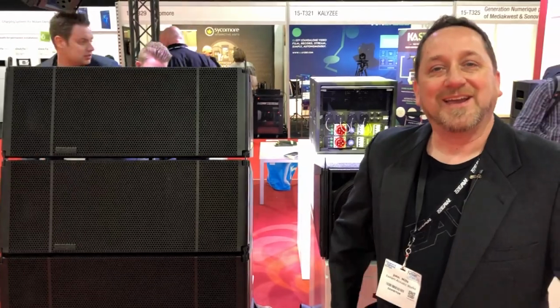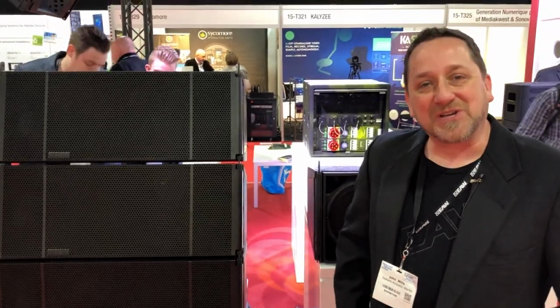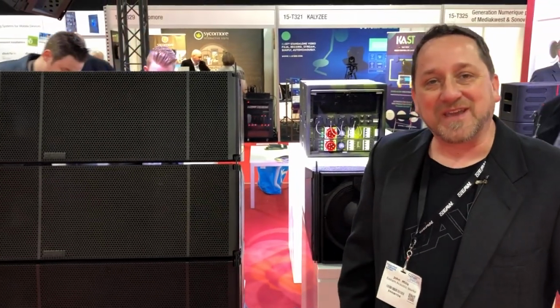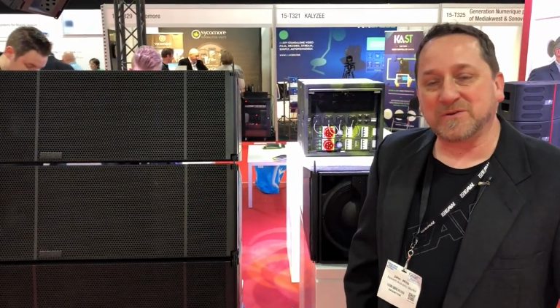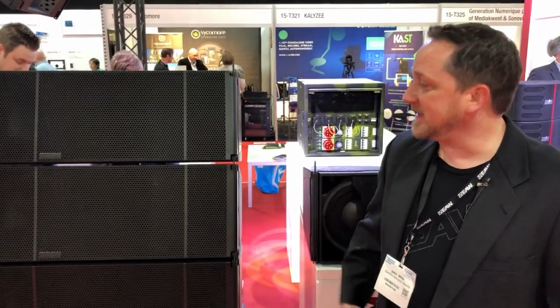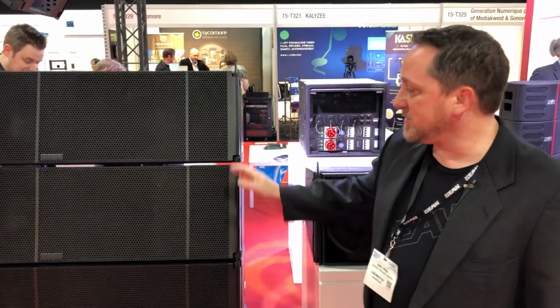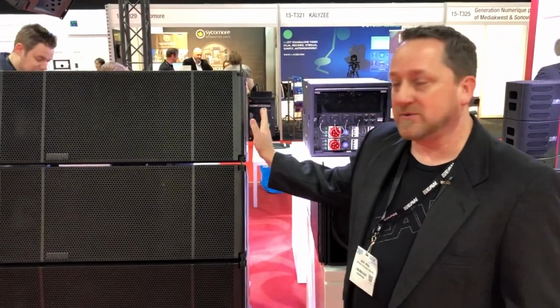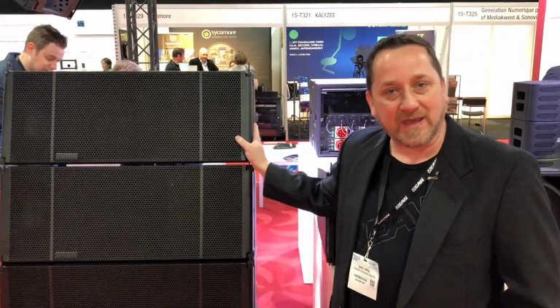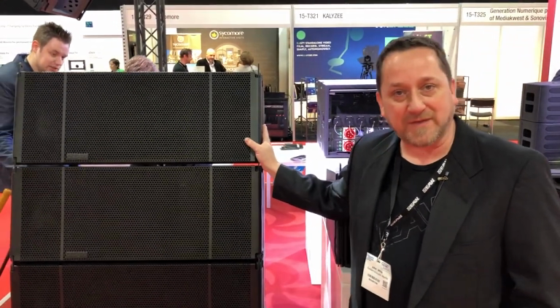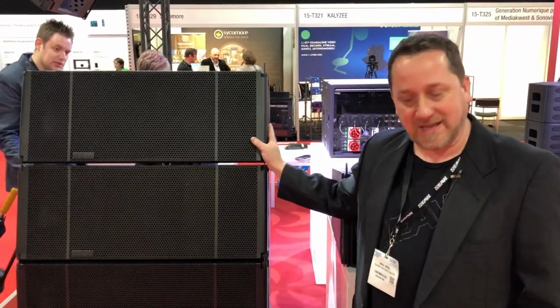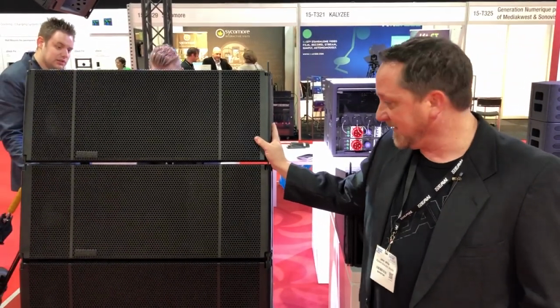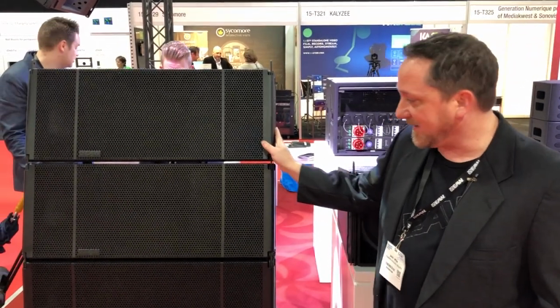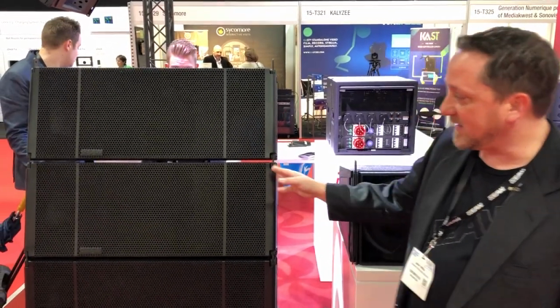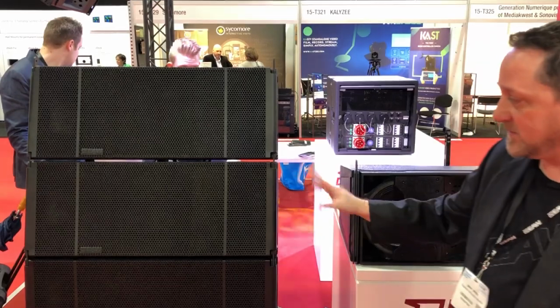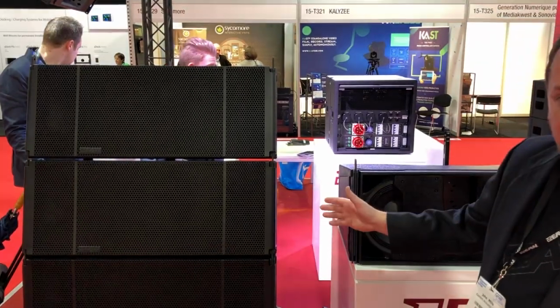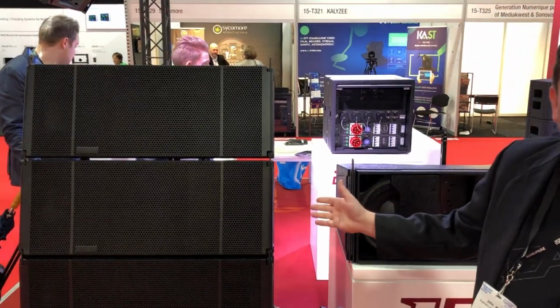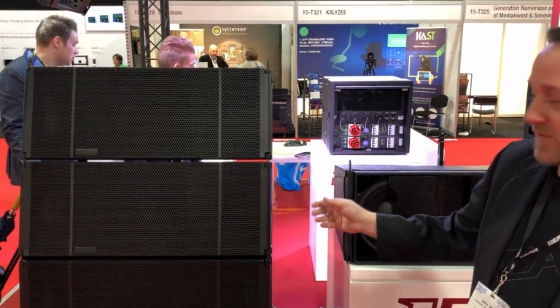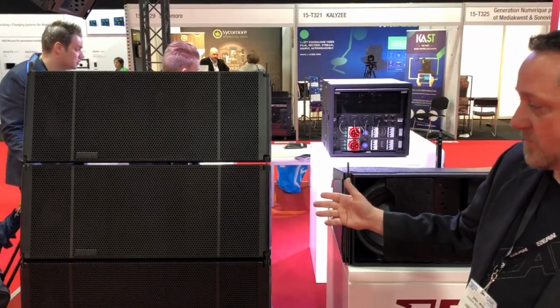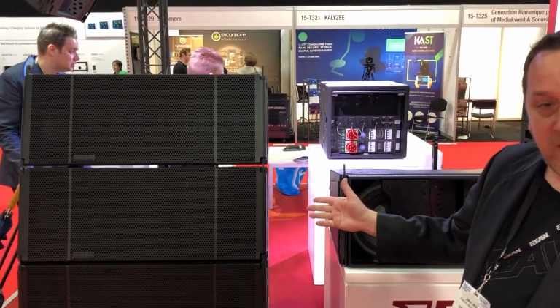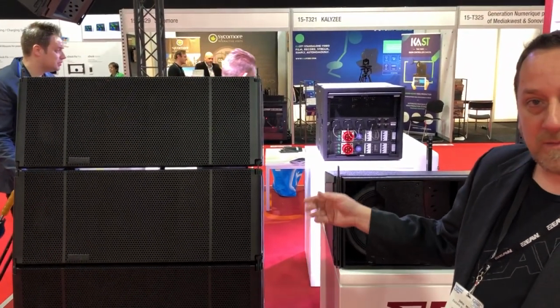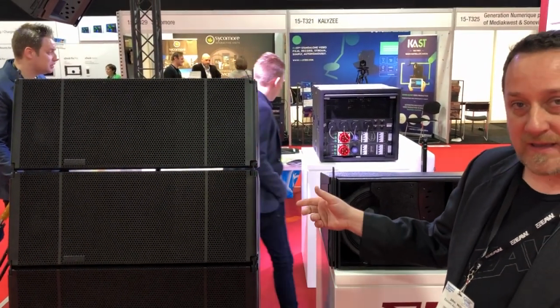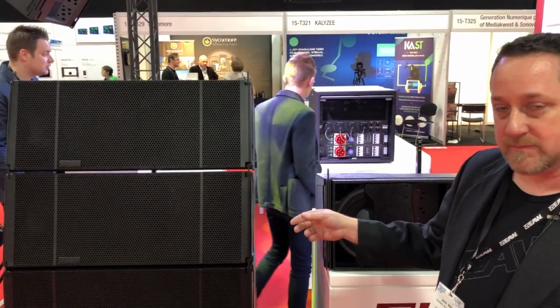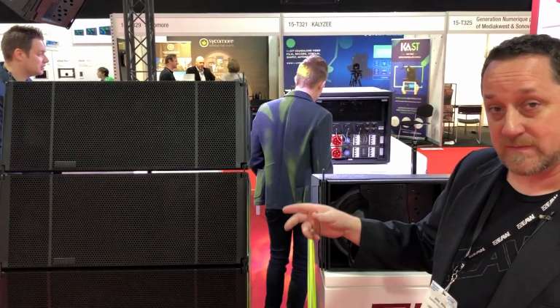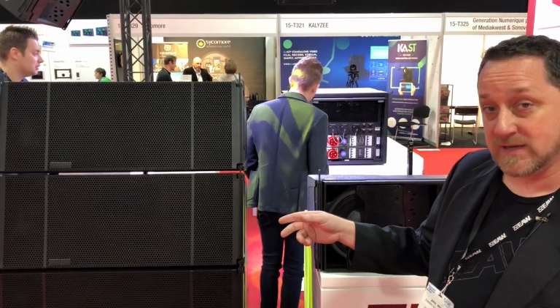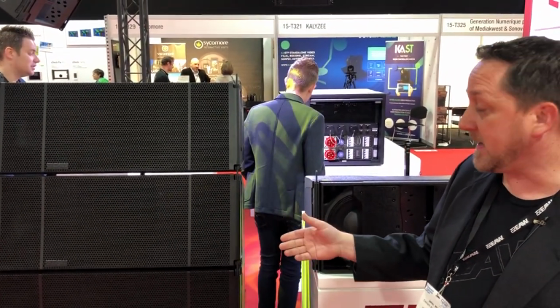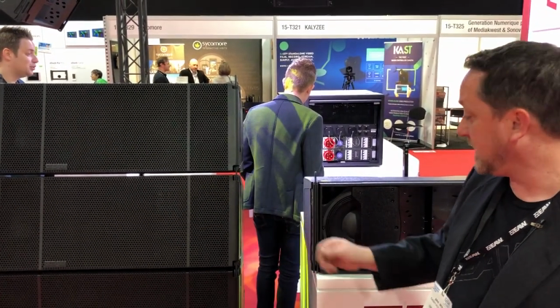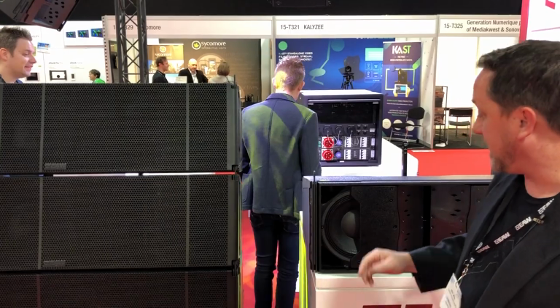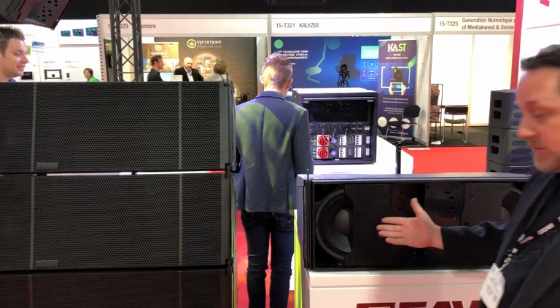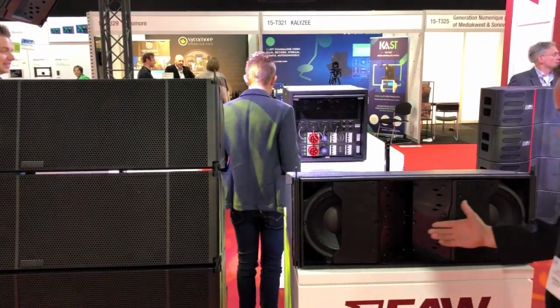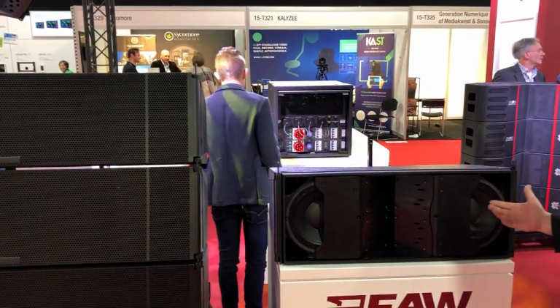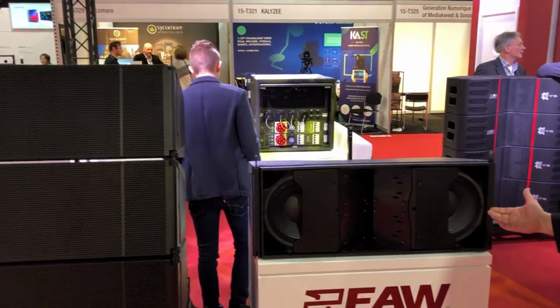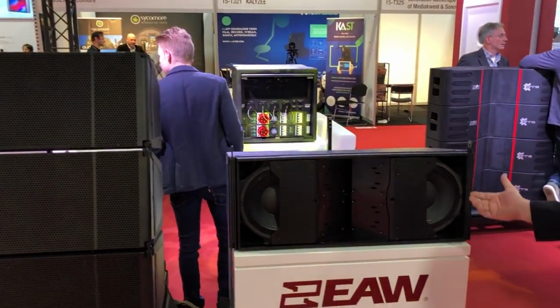I'm John with EAW and I'd like to introduce you to our new KF 810. It's a dual 10 cabinet. It's a three-way bi-amp cabinet so the mids and highs are passive. We can look here at the actual take-apart of it.